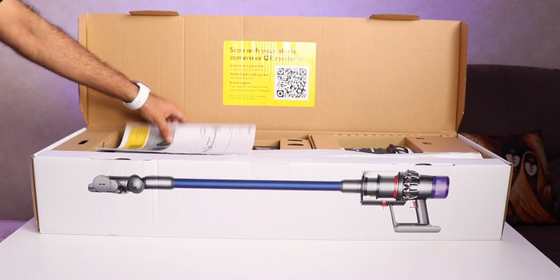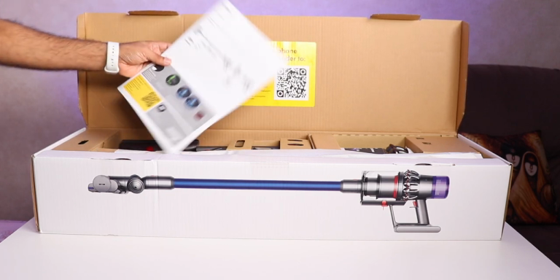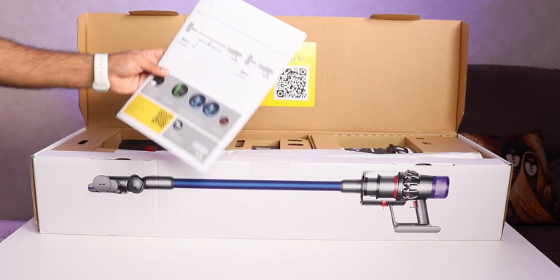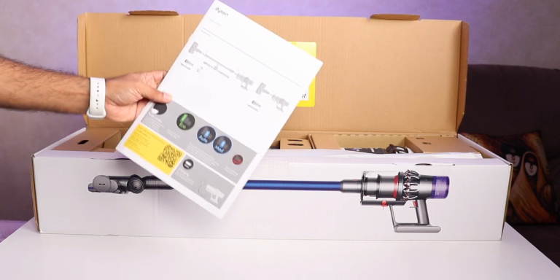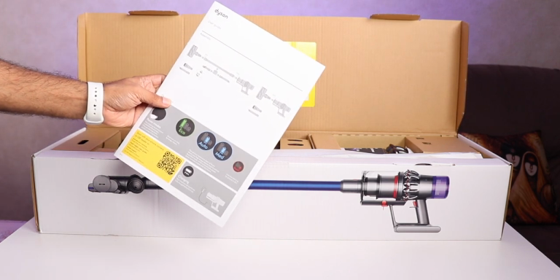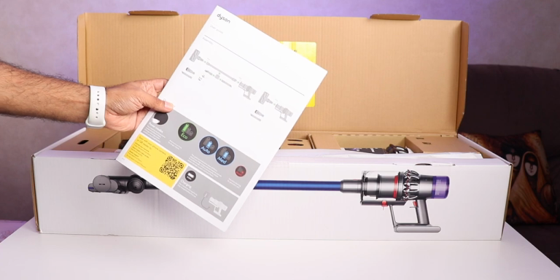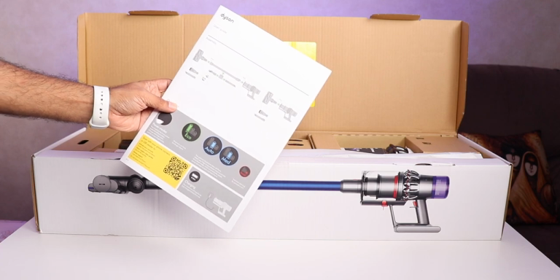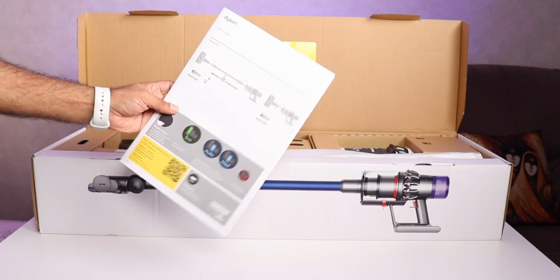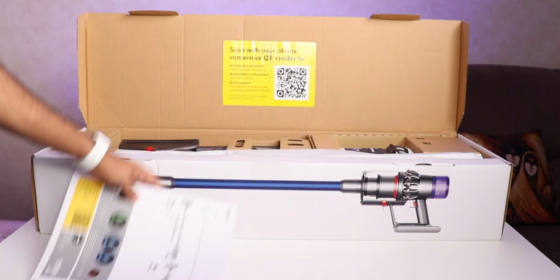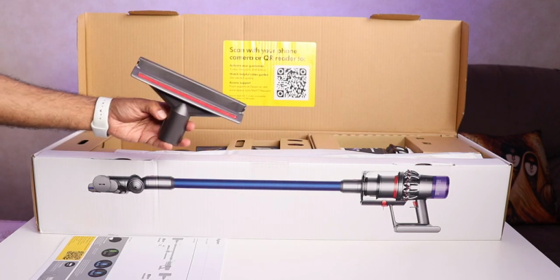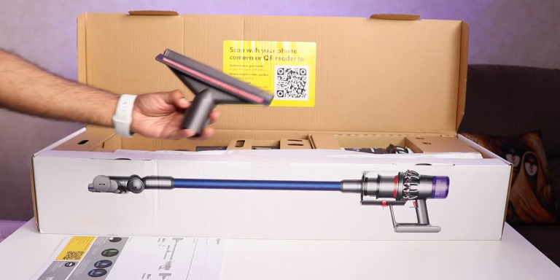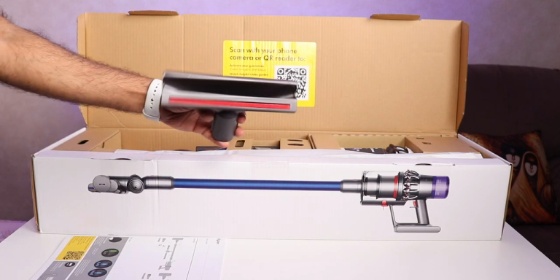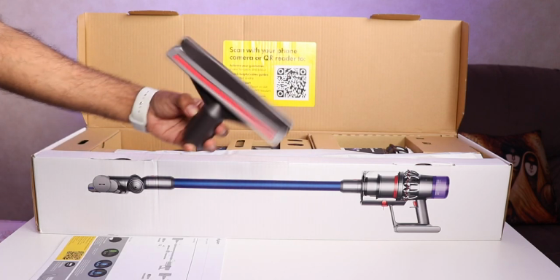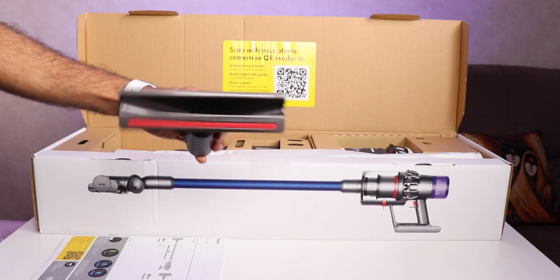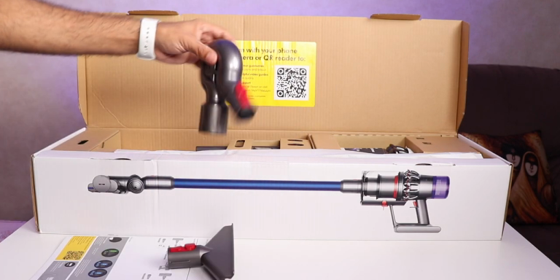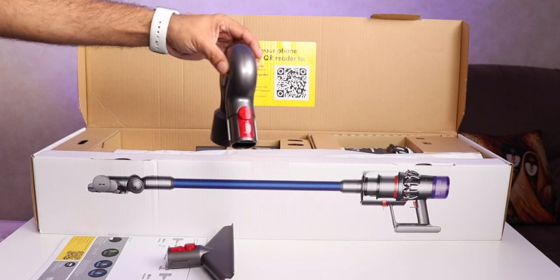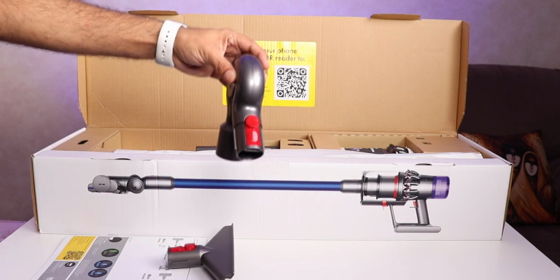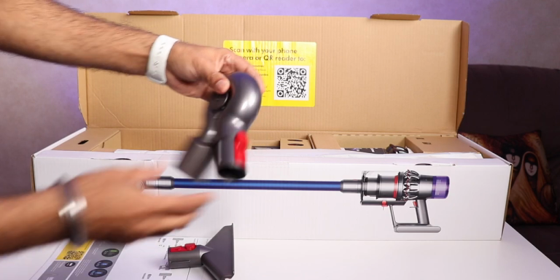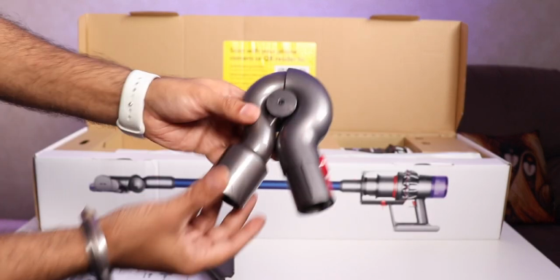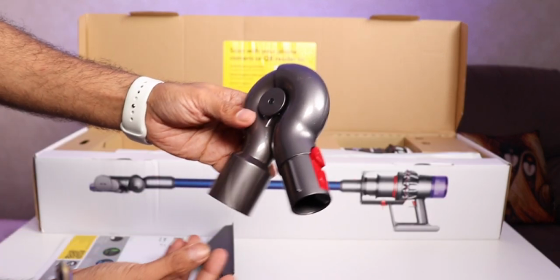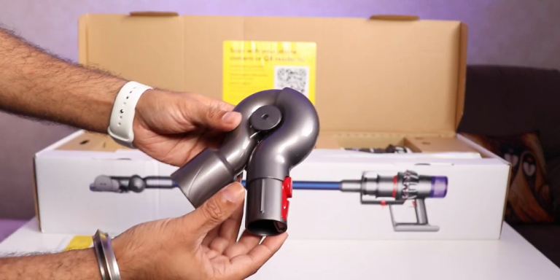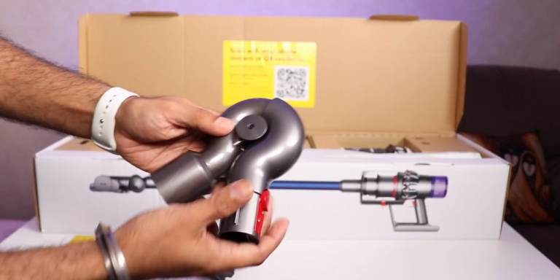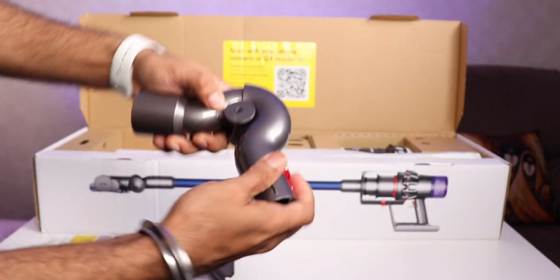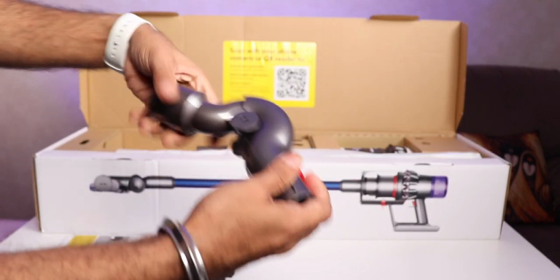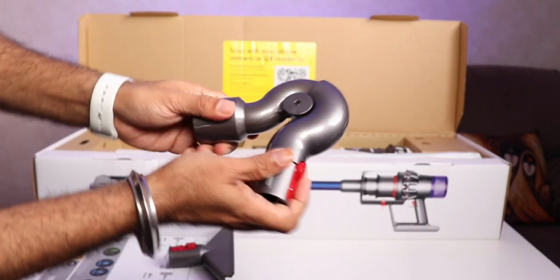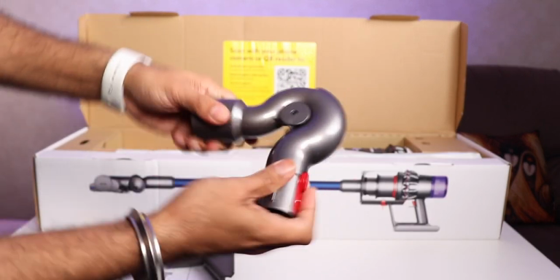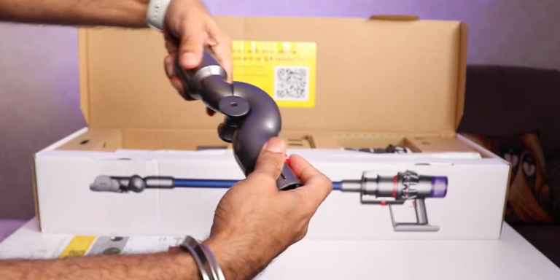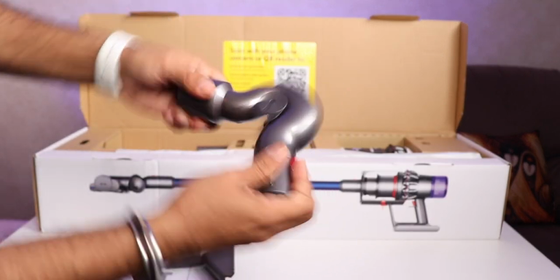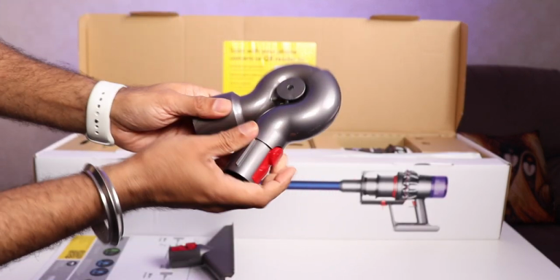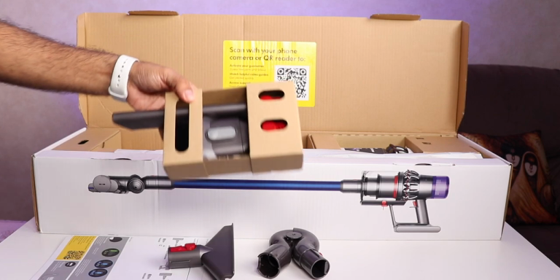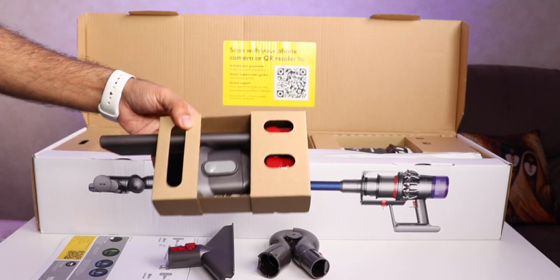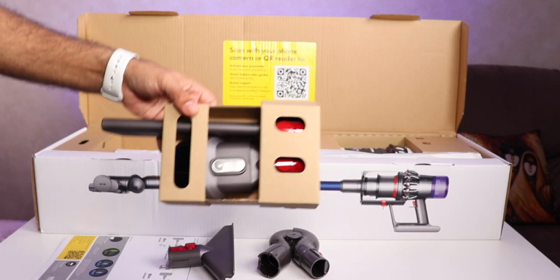First thing on the top is the Dyson User Guide. Then you have a mattress tool, then you have an adapter — Dyson calls this the up top adapter. Then you have some more brushes.